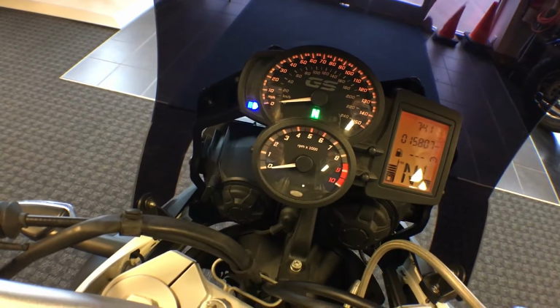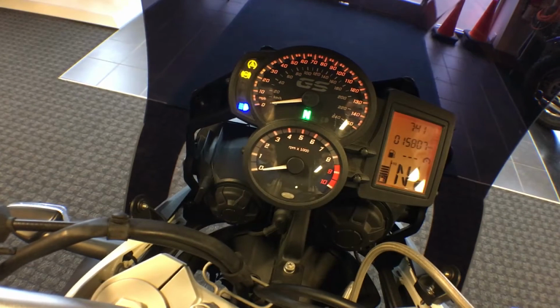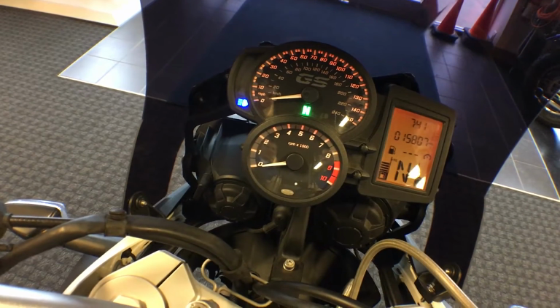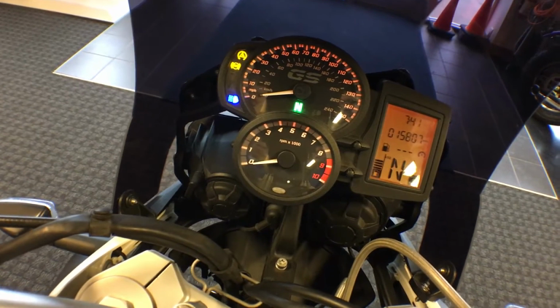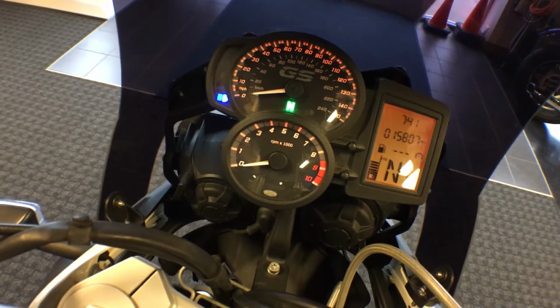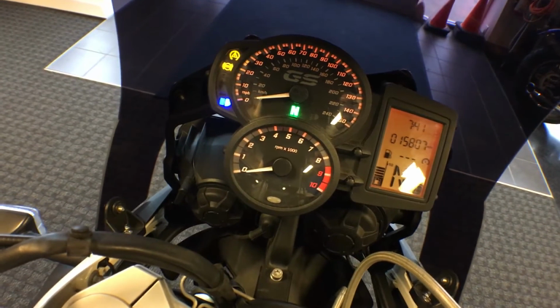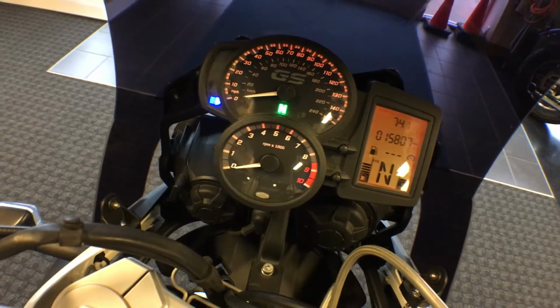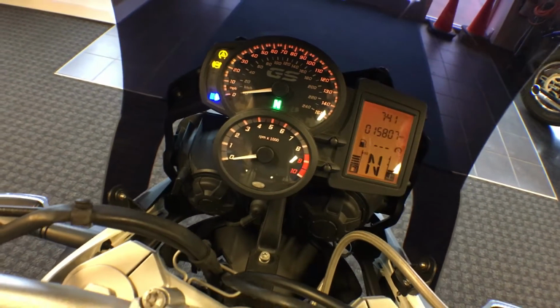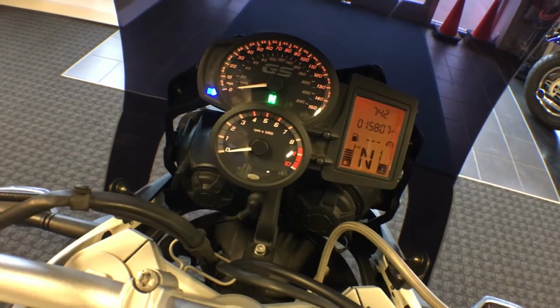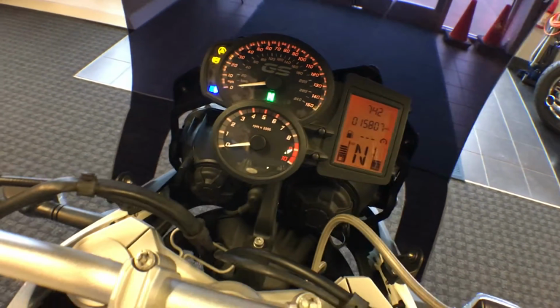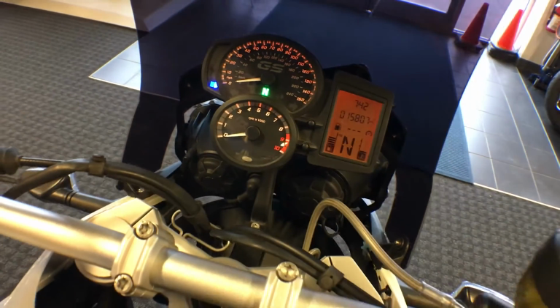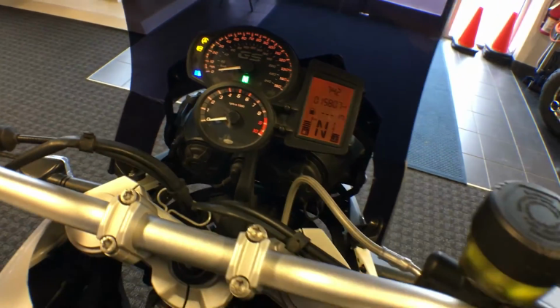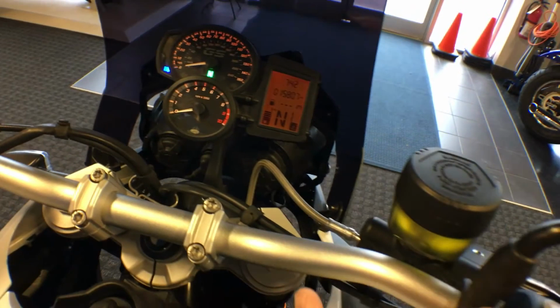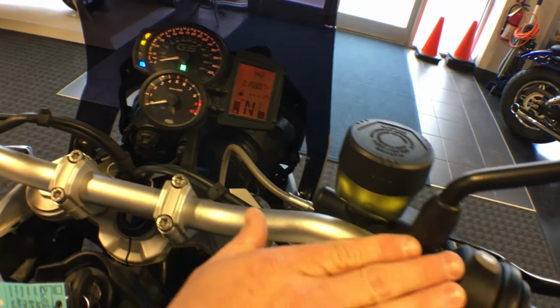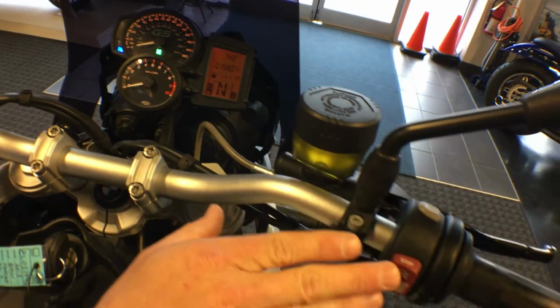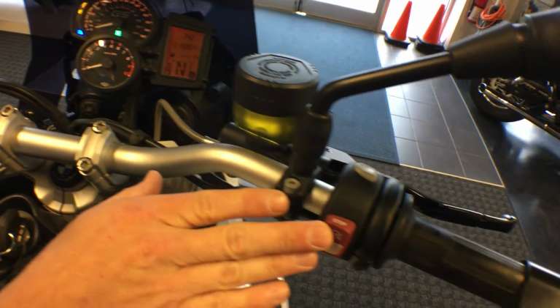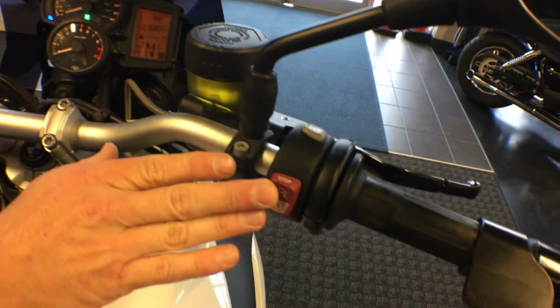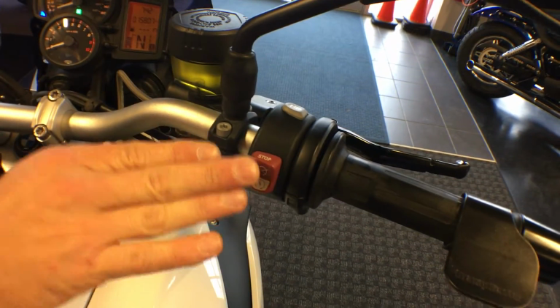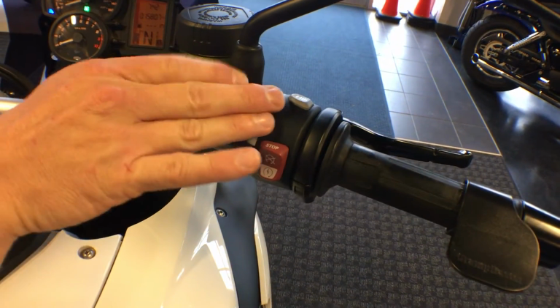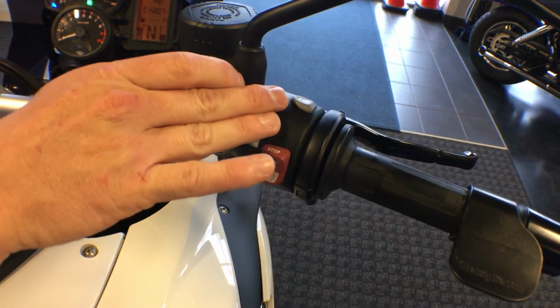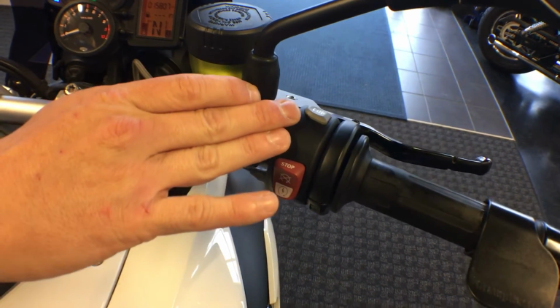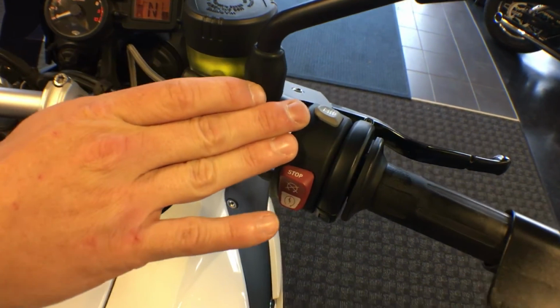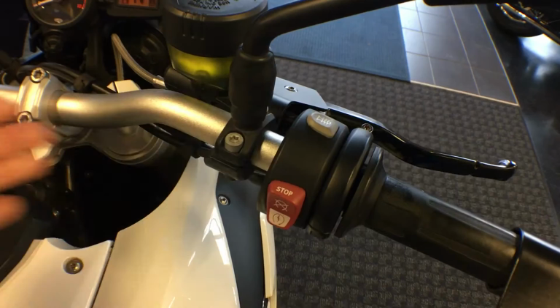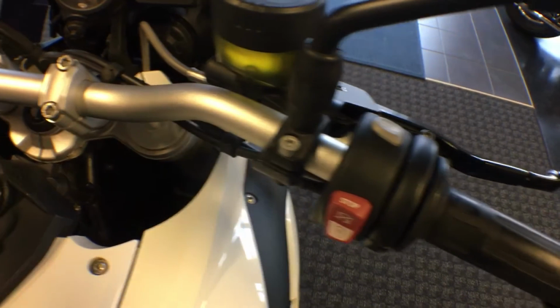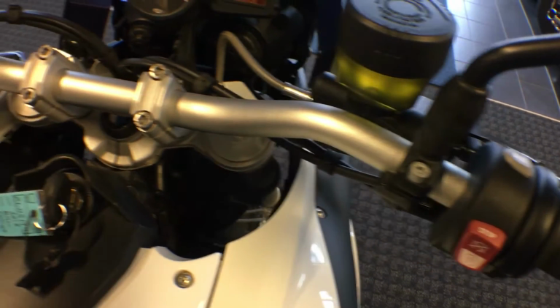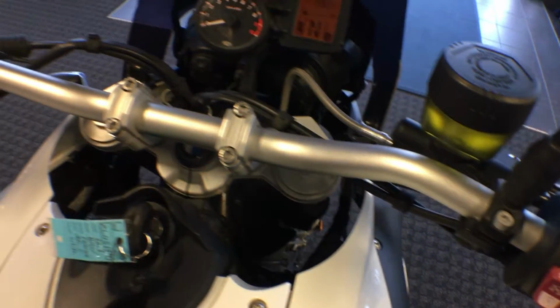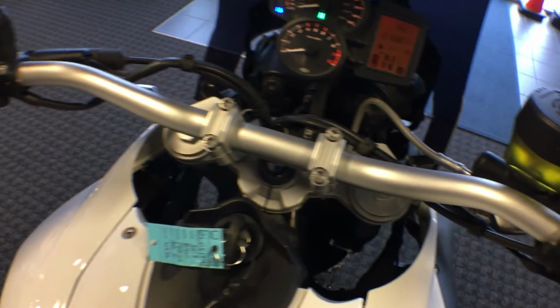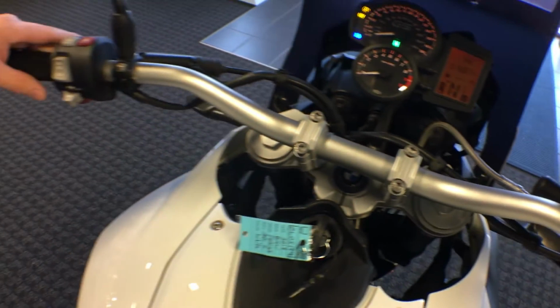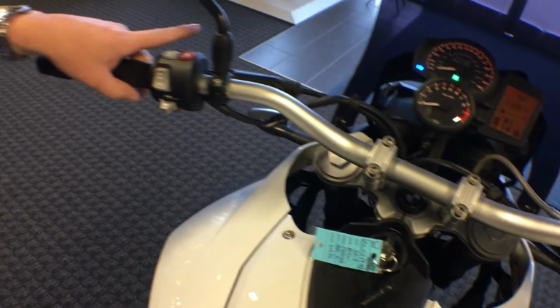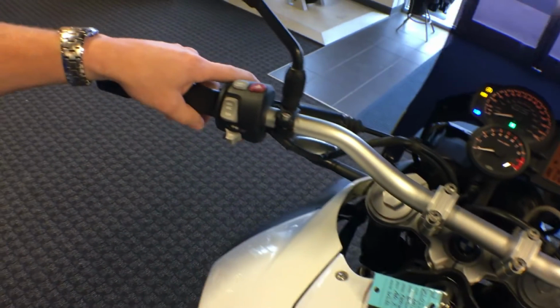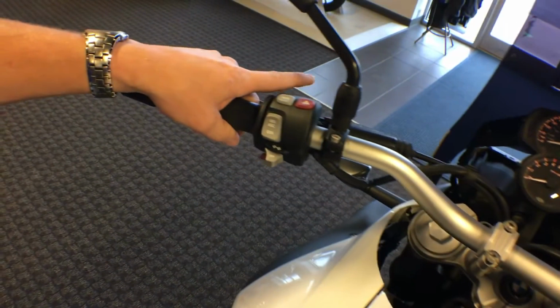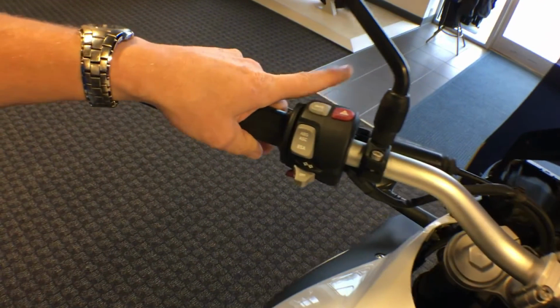Showing 15,800 miles on this motorcycle currently. On the F800GS right handlebars we have our run cycle switch with our heated grips. Over to the left side, our high beam and low beam trigger.